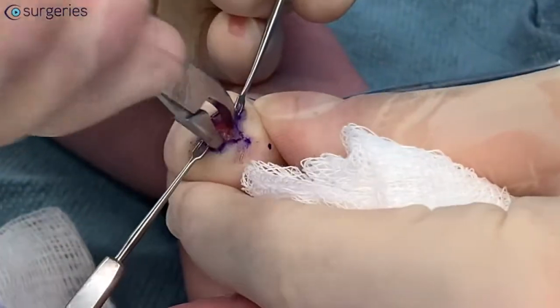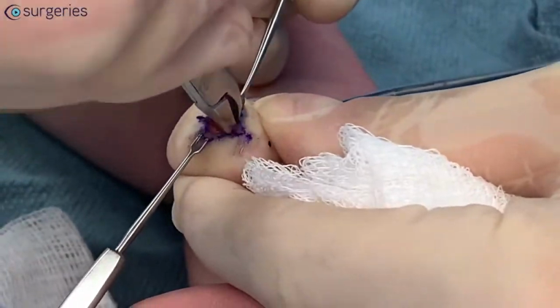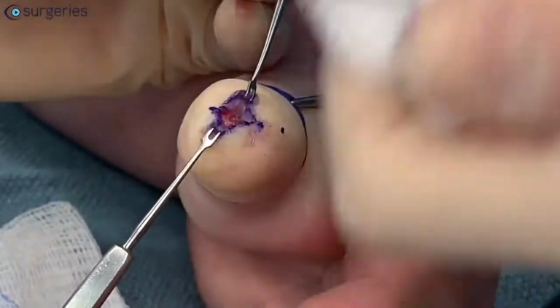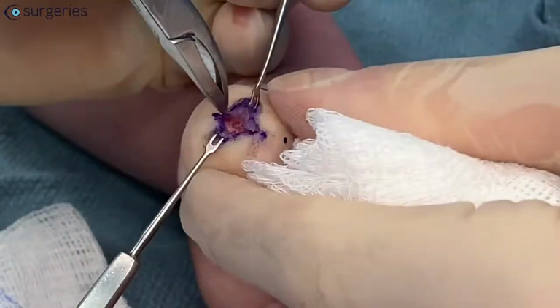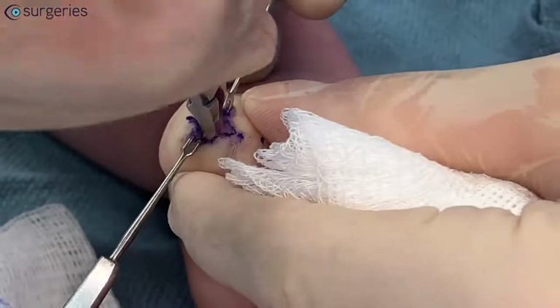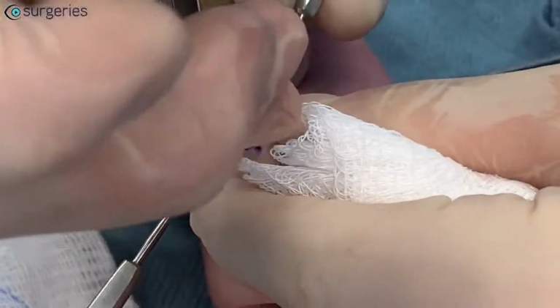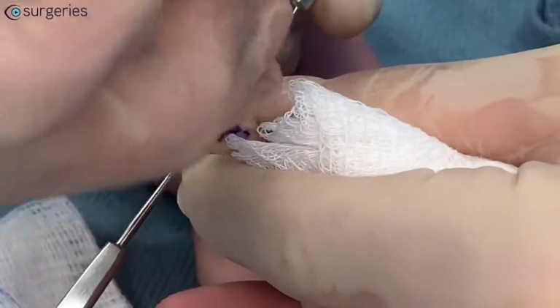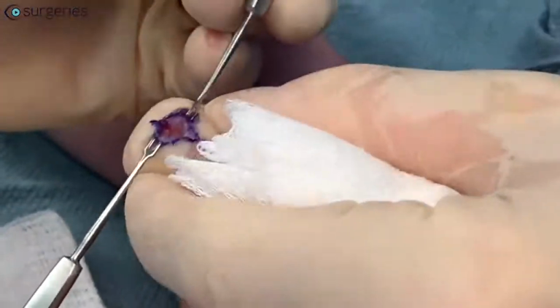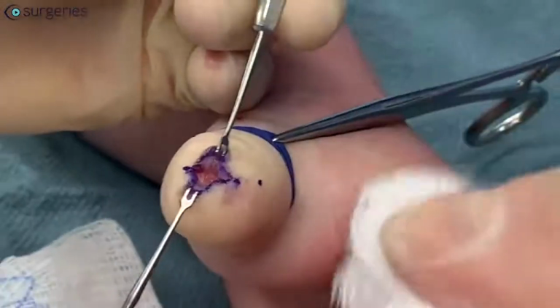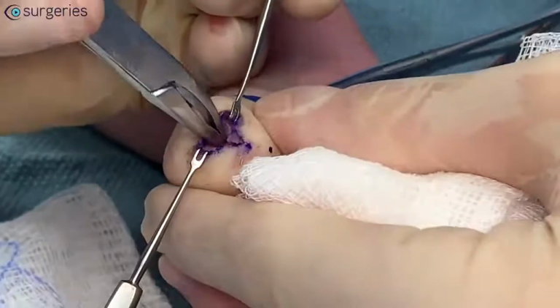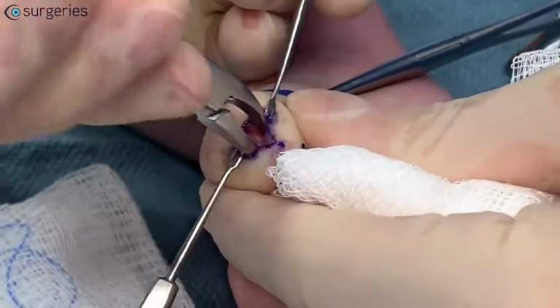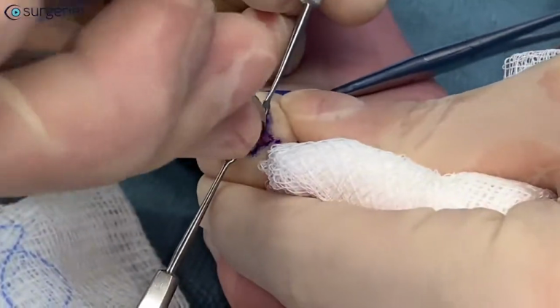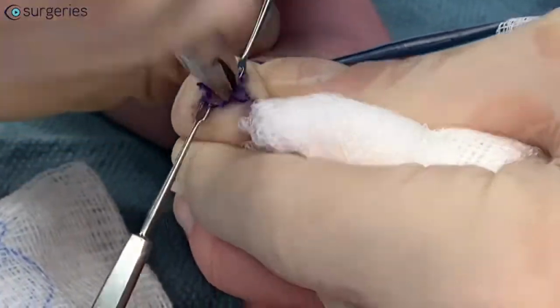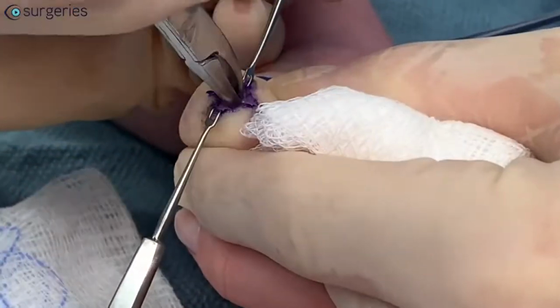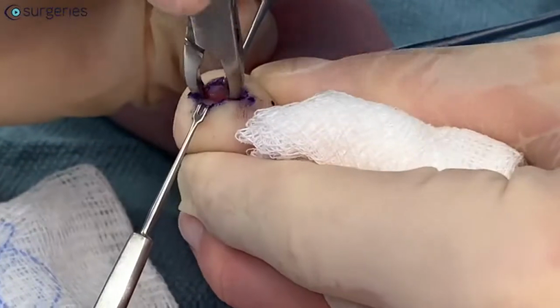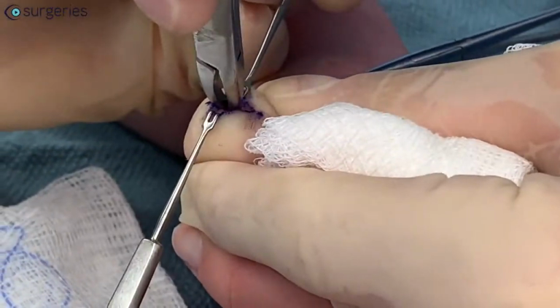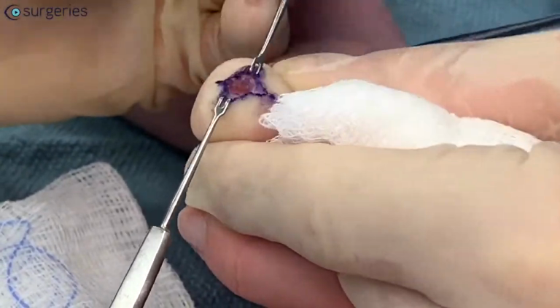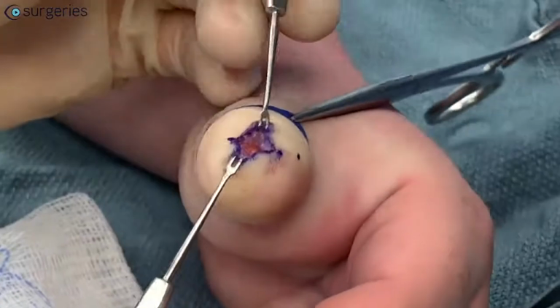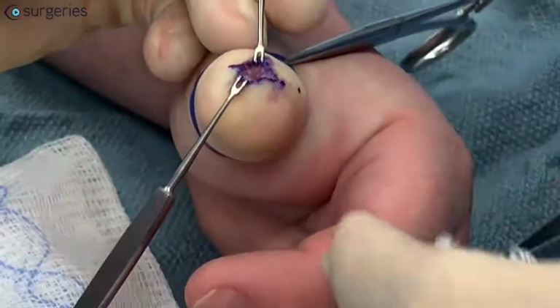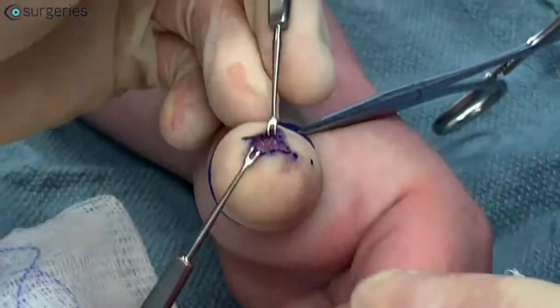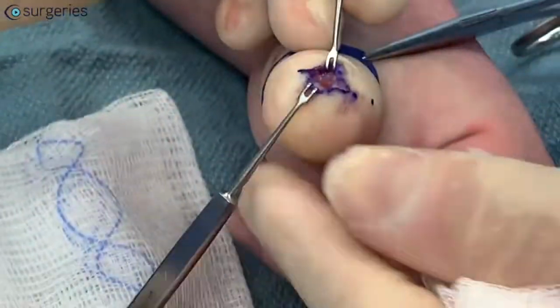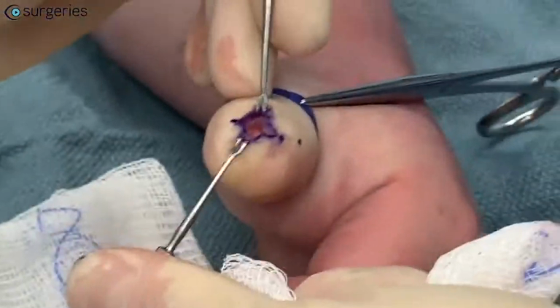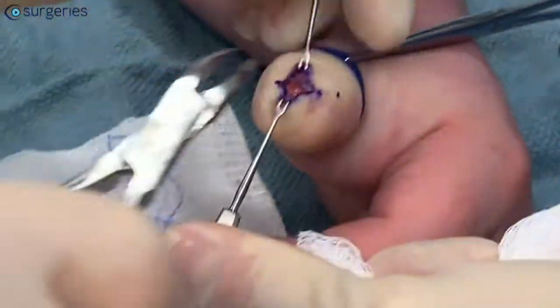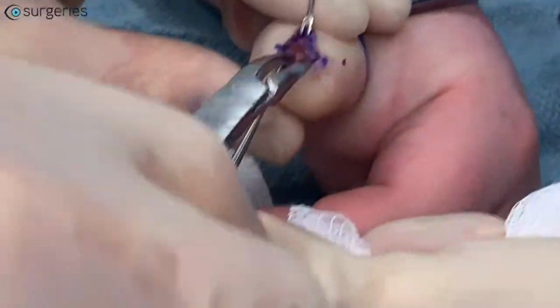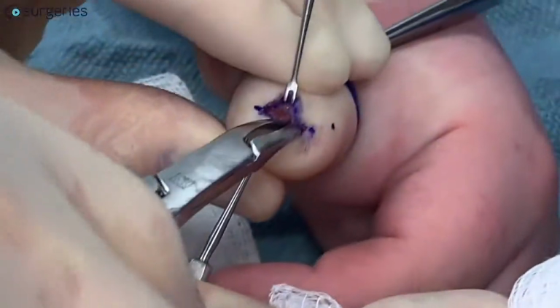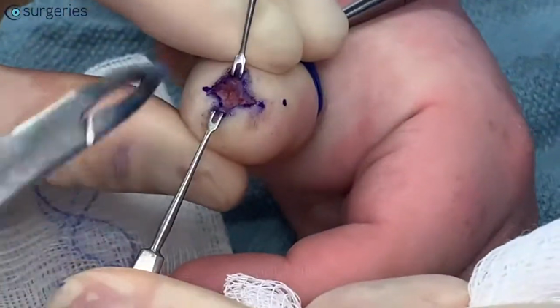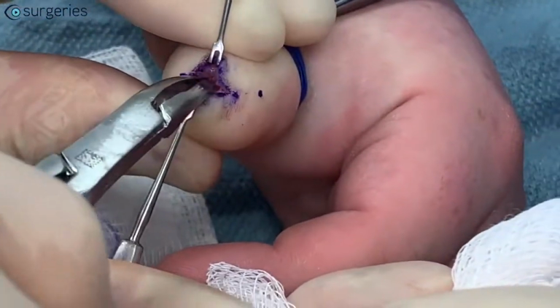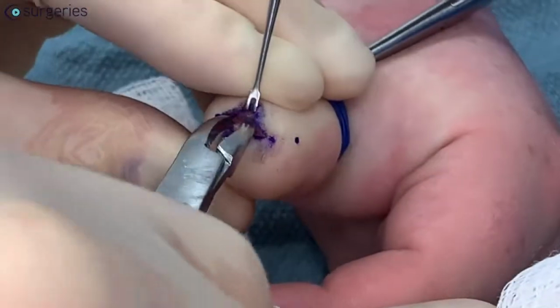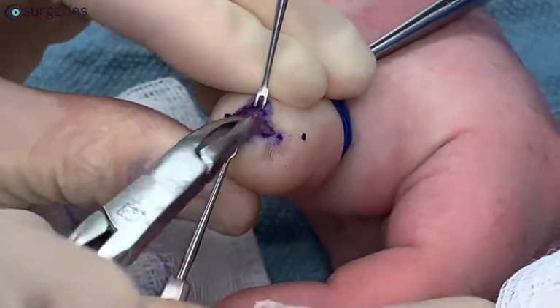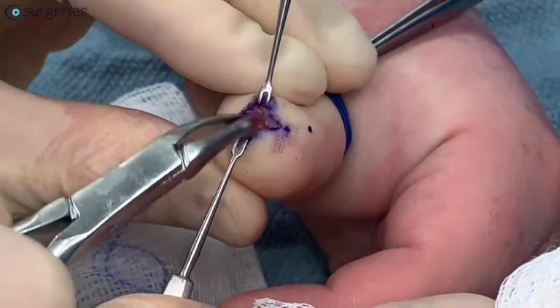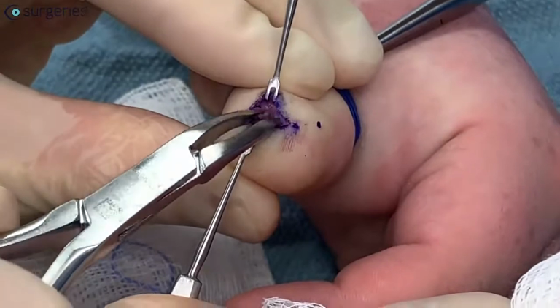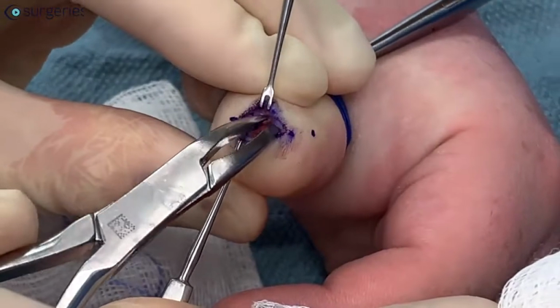A rongeur is the instrument of choice here because of its ability to scrape tissue off of the bone. It is used to excise the germinal matrix, which can sometimes sit directly on the periosteum of the distal phalanx.